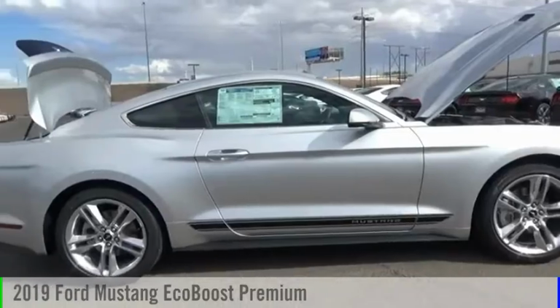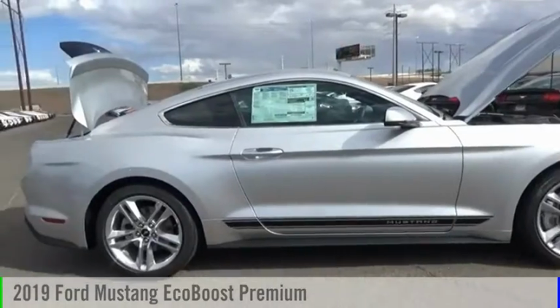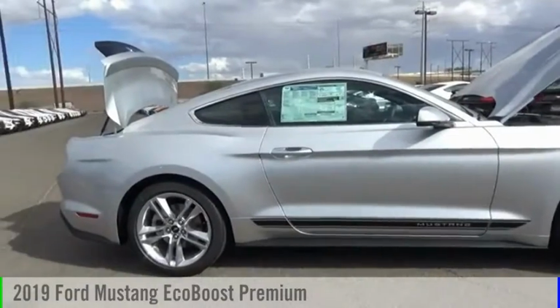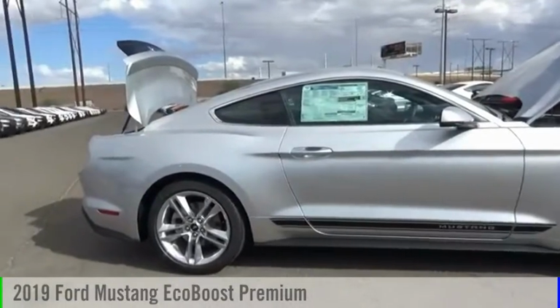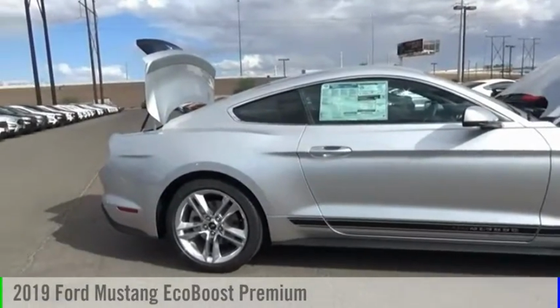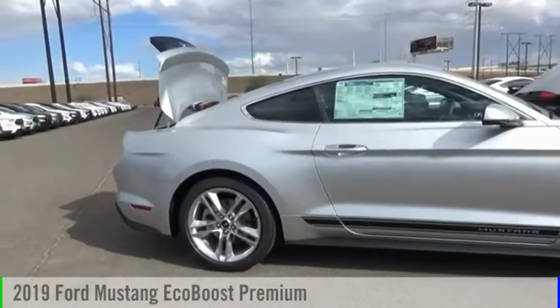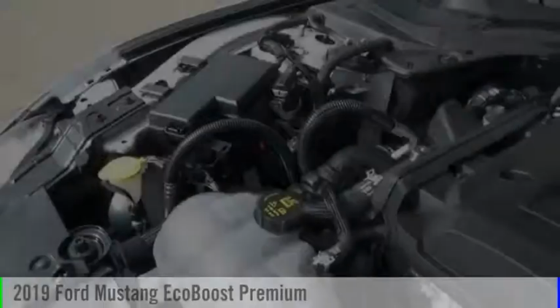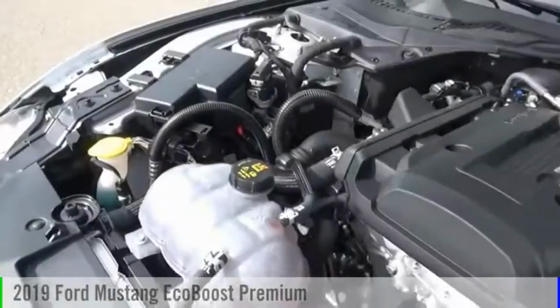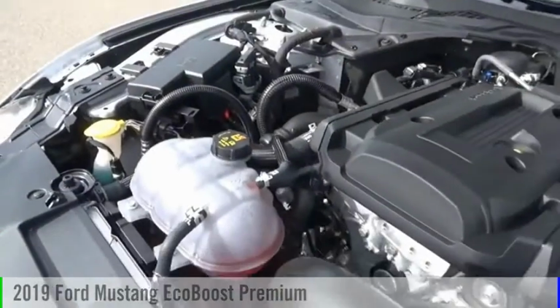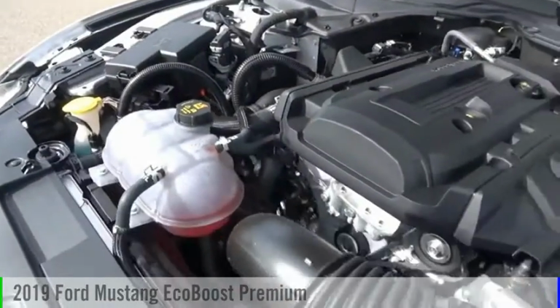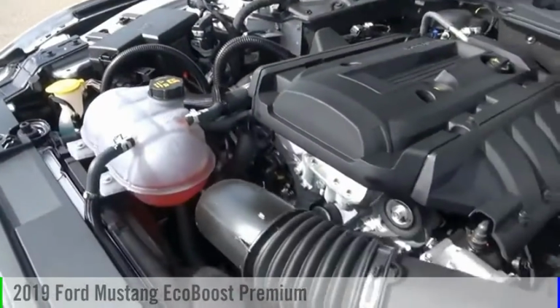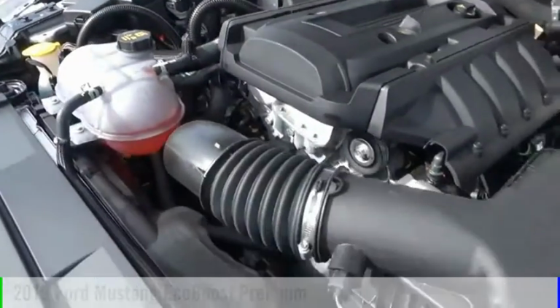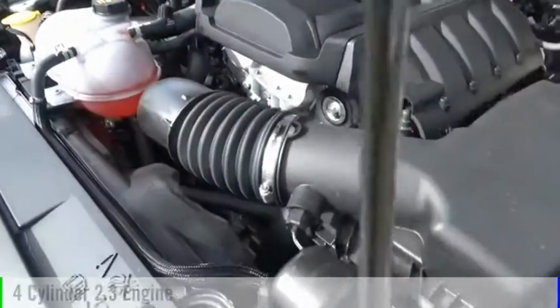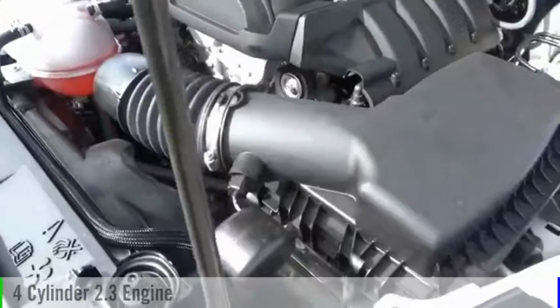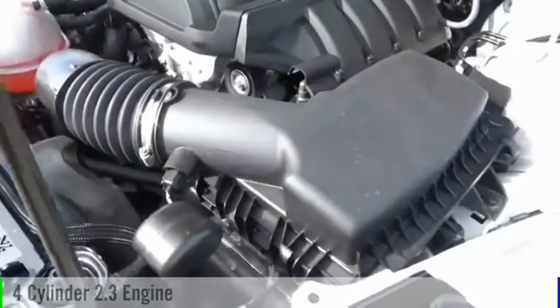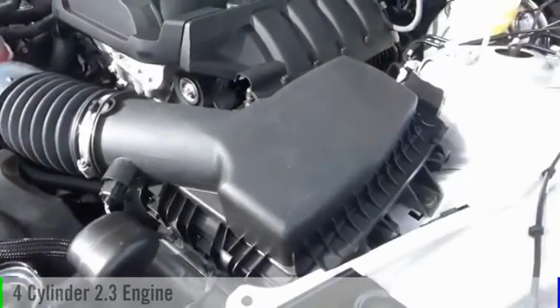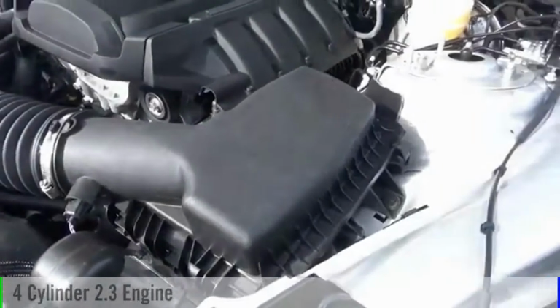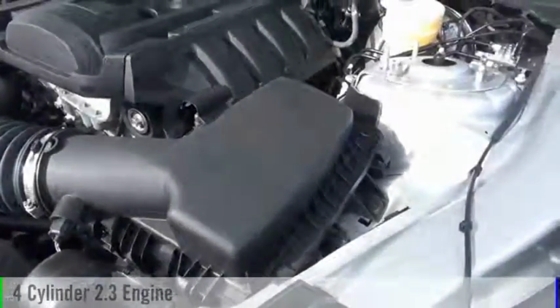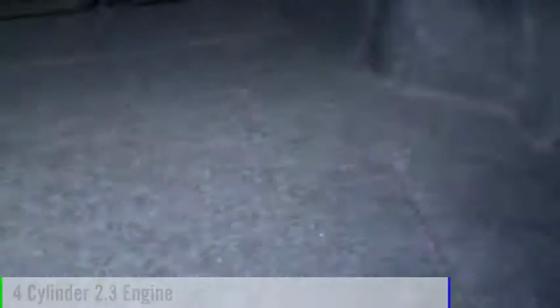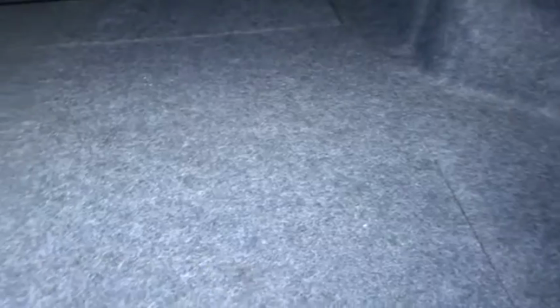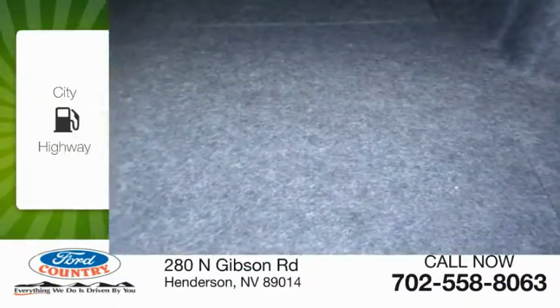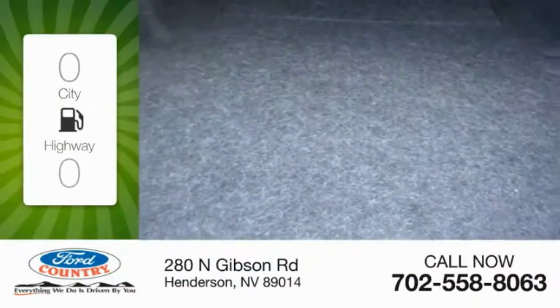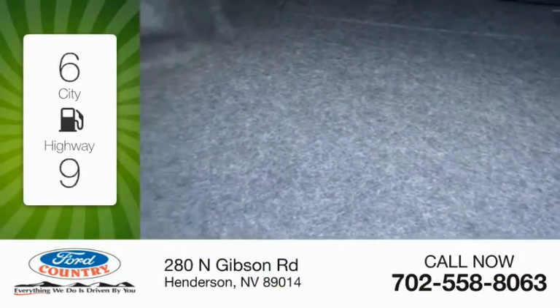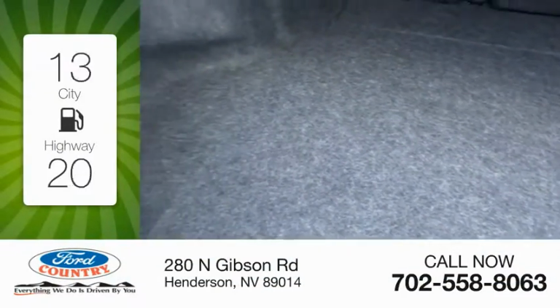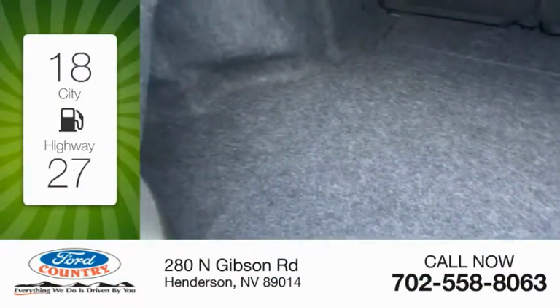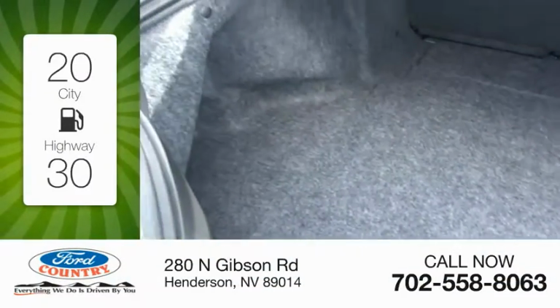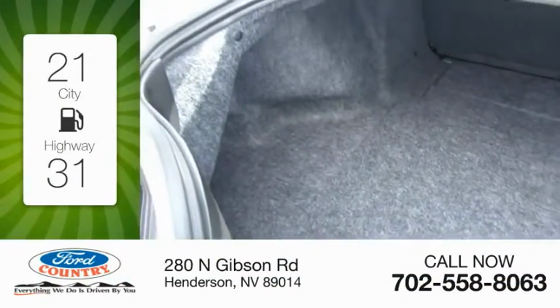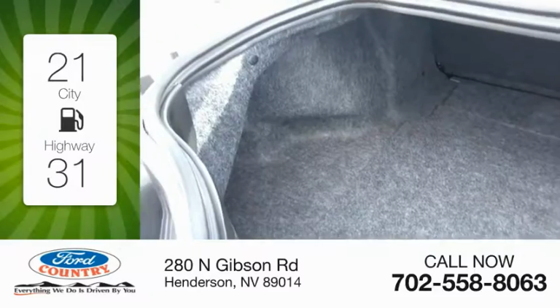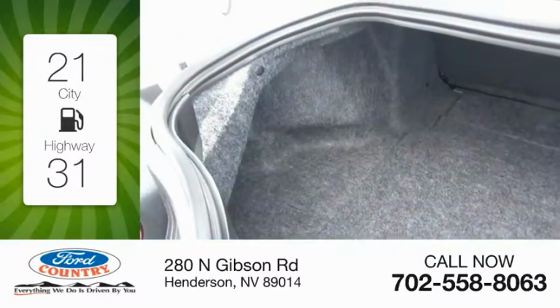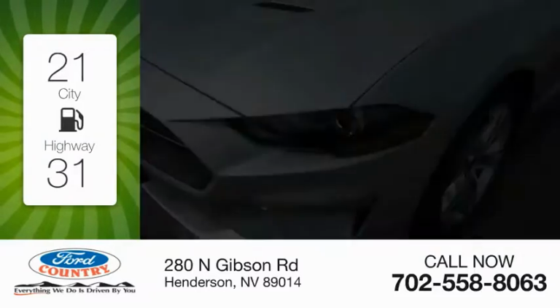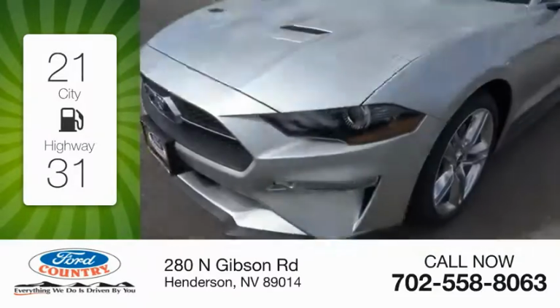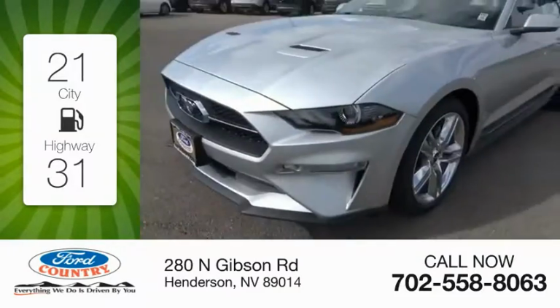Check out the 2019 Mustang. This vehicle is powered by a 4-cylinder, 2.3-liter engine. Great fuel efficiency saves you money by requiring fewer trips to the gas station.